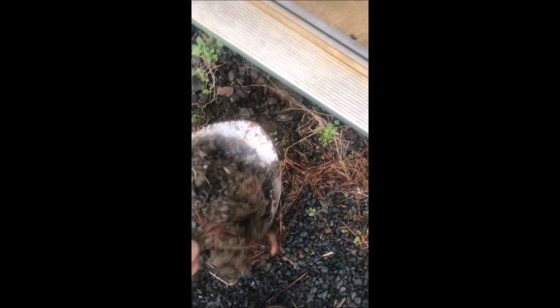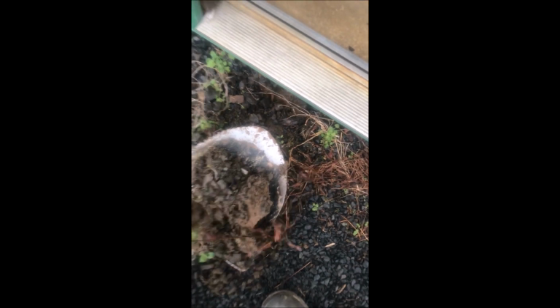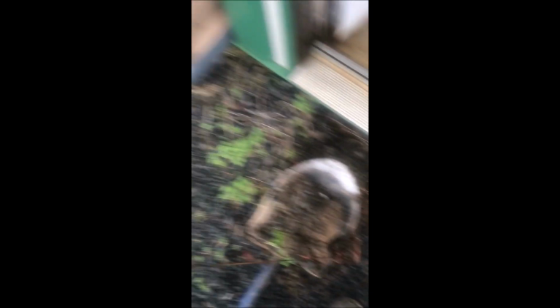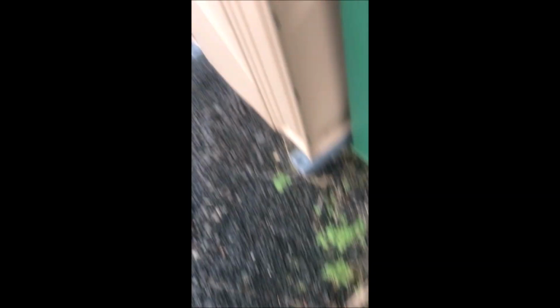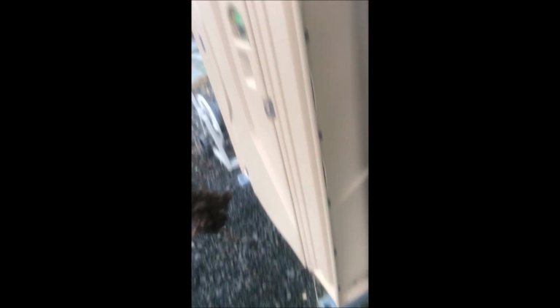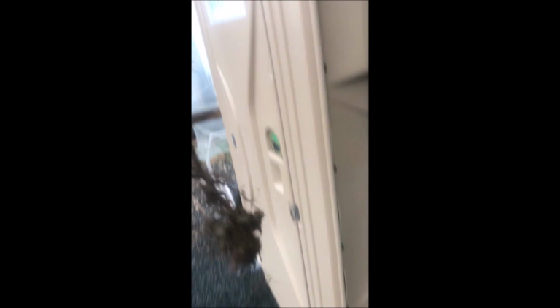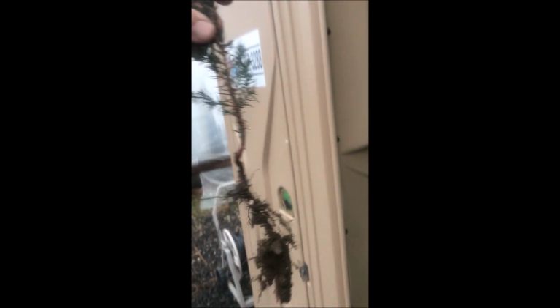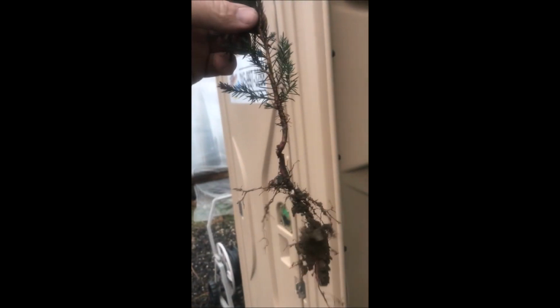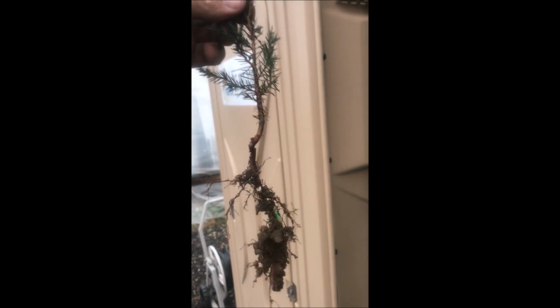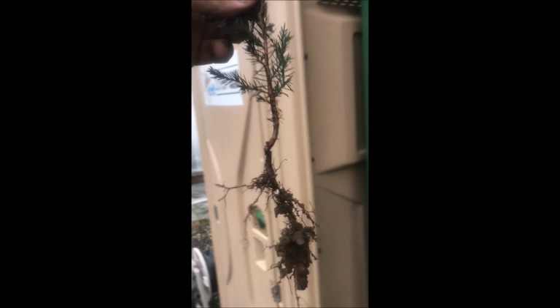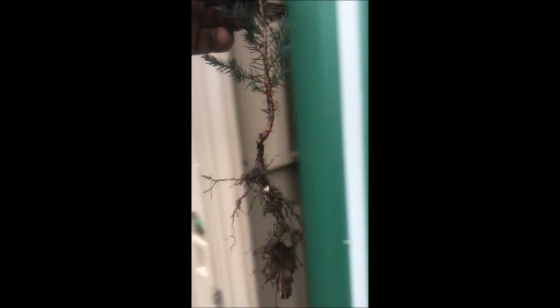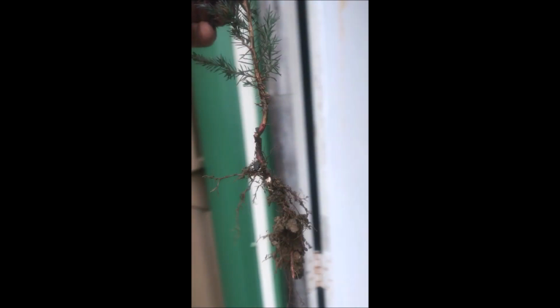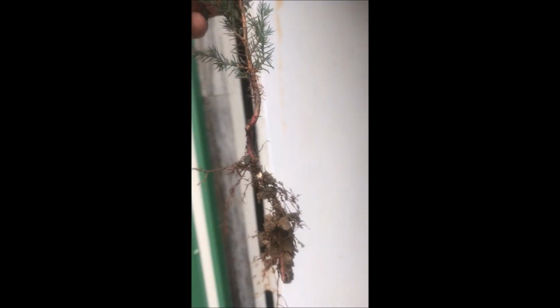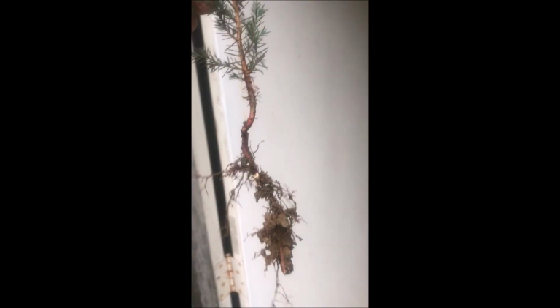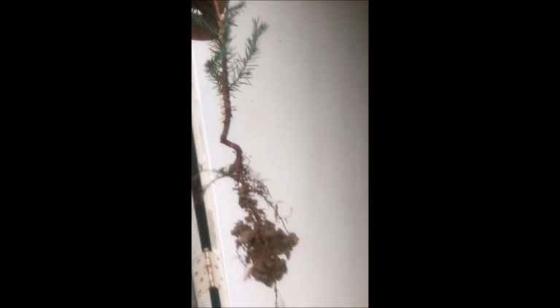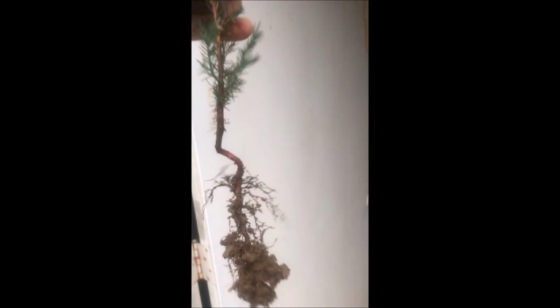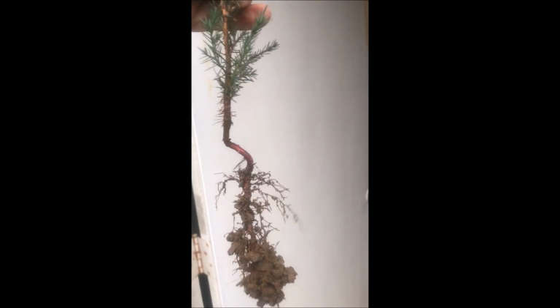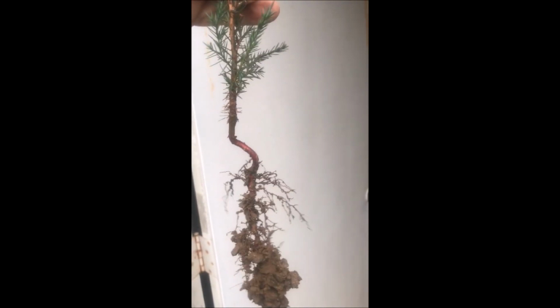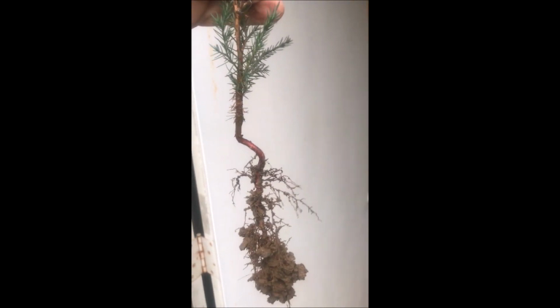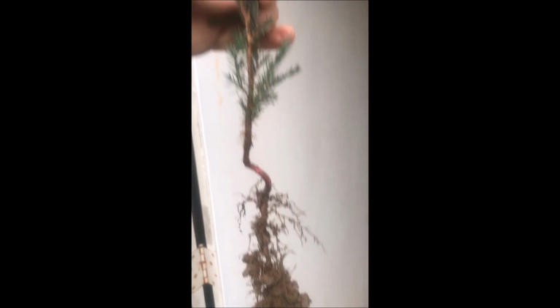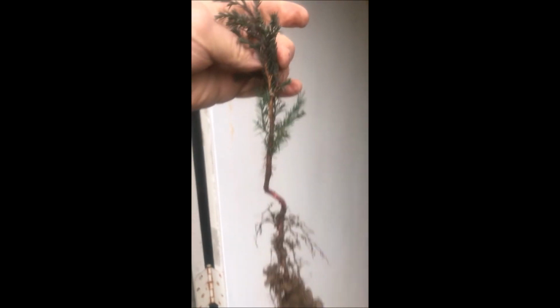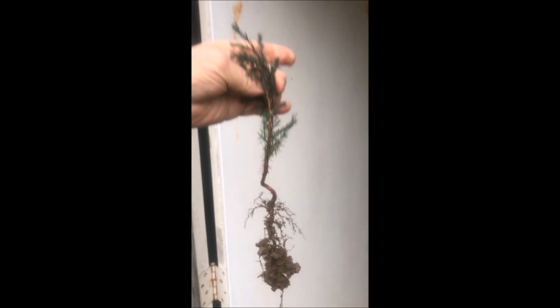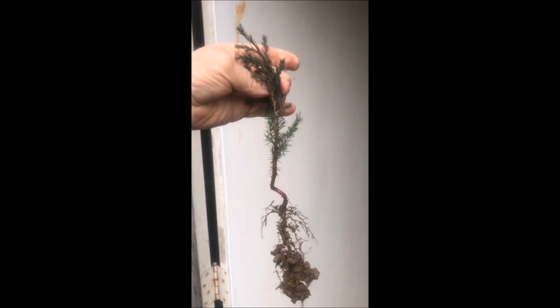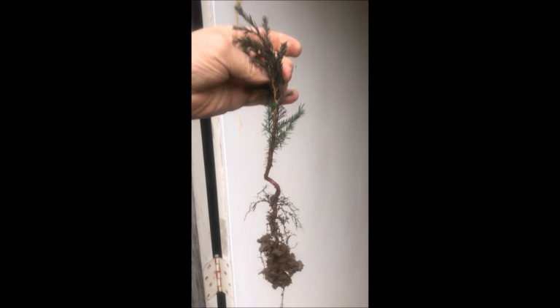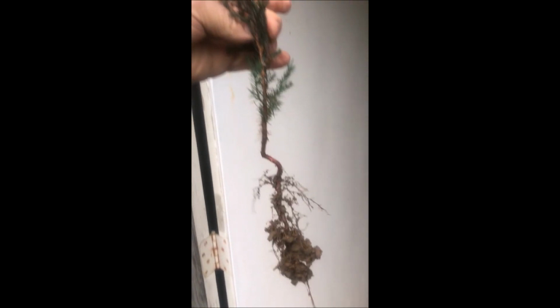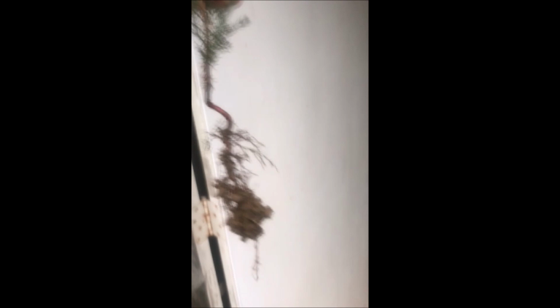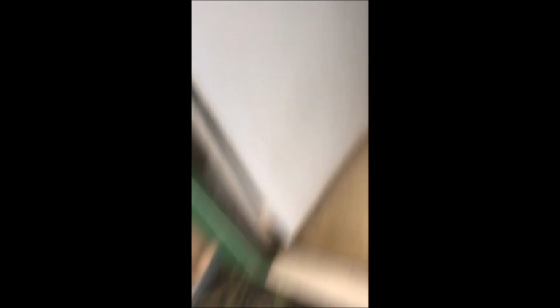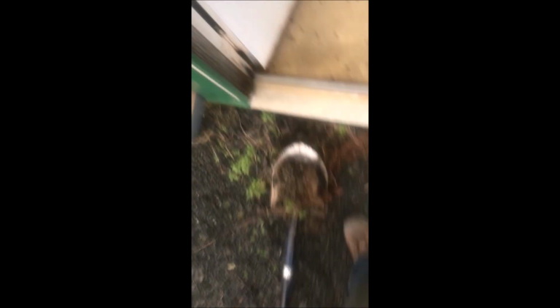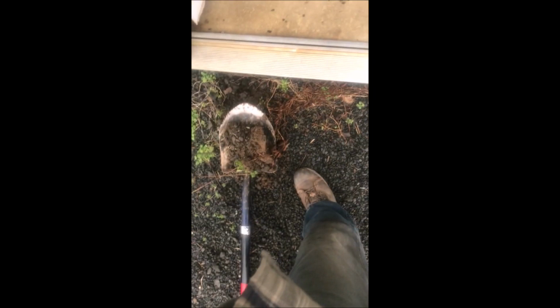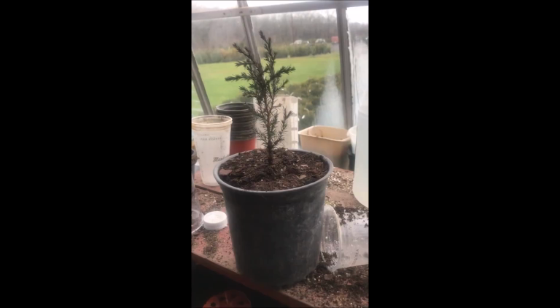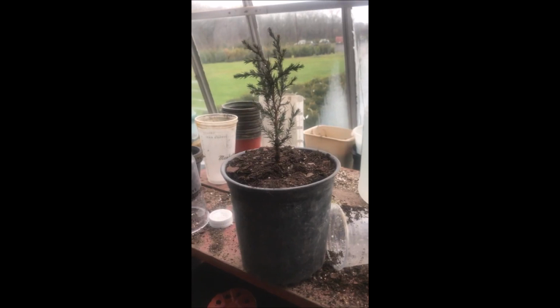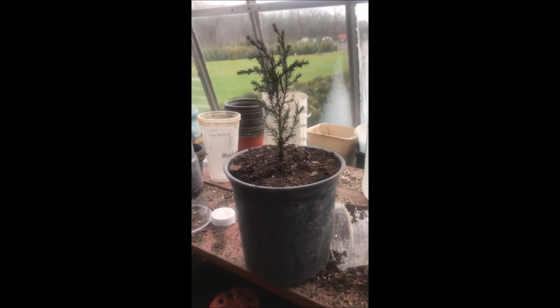You don't have to buy trees and shrubs to start out. You can salvage your own off of ditches and roadways and all kinds of places where they're found in the natural.